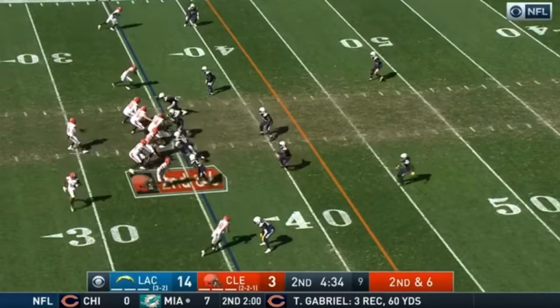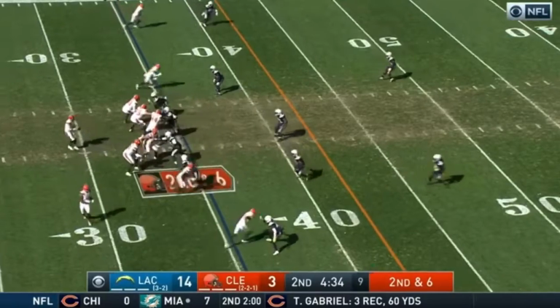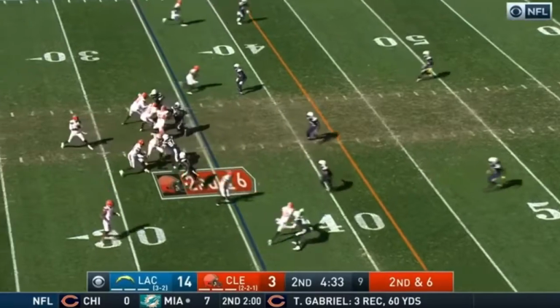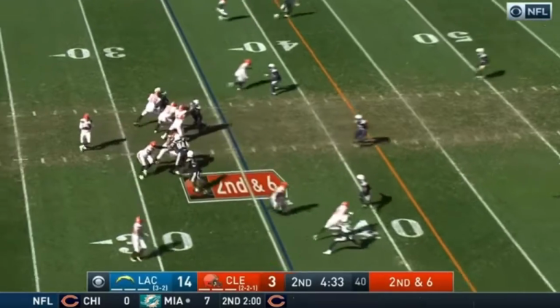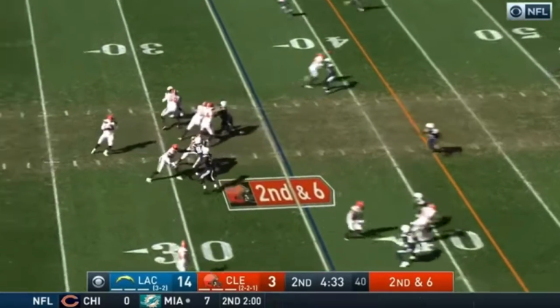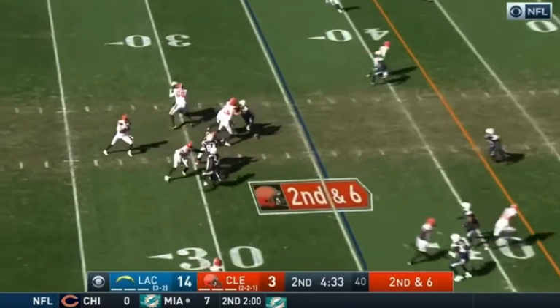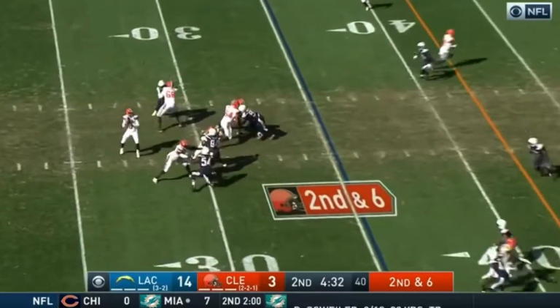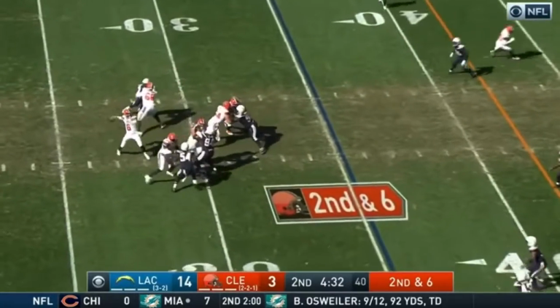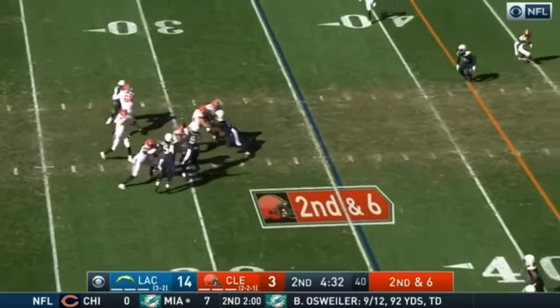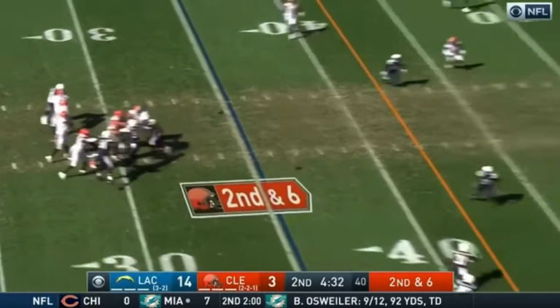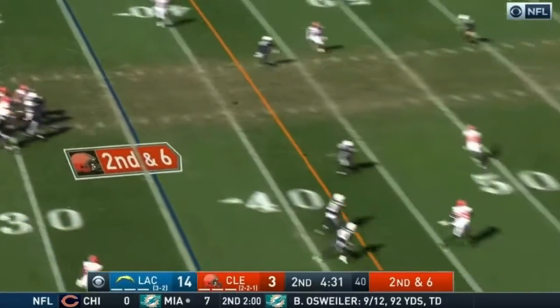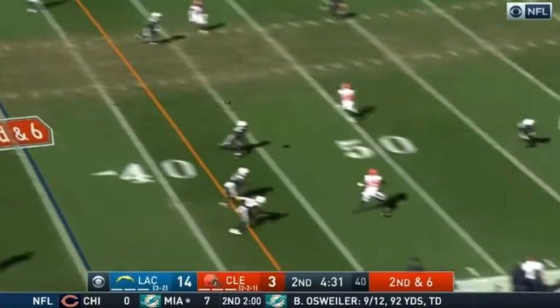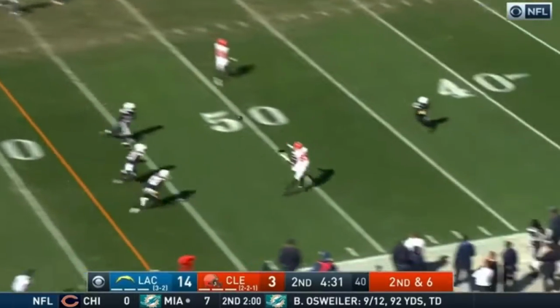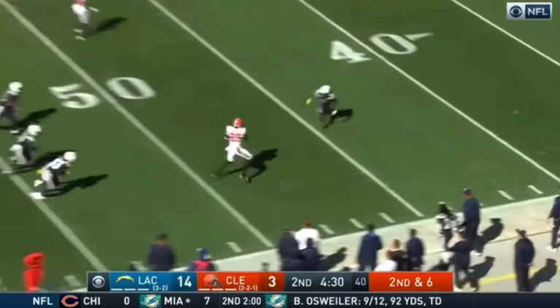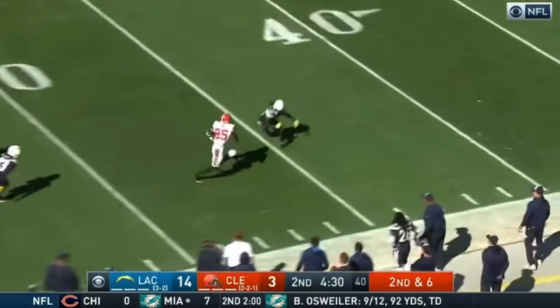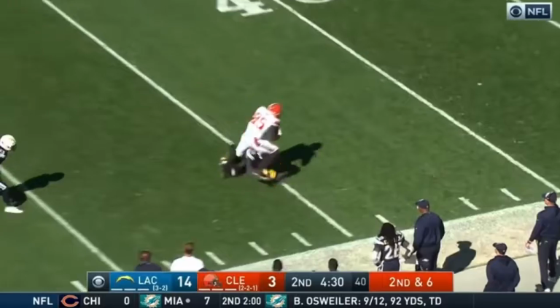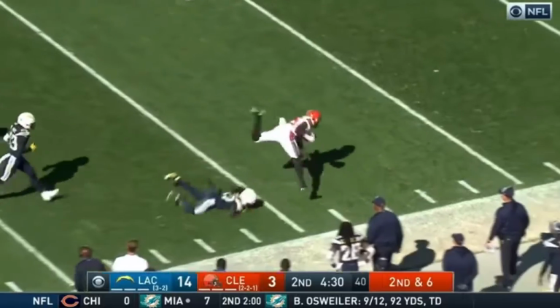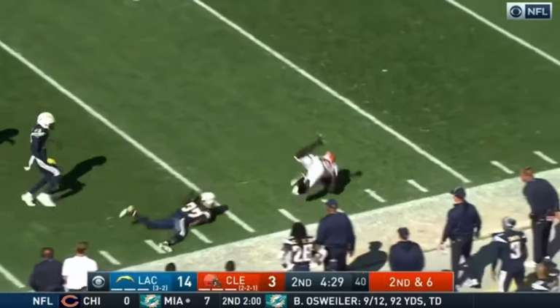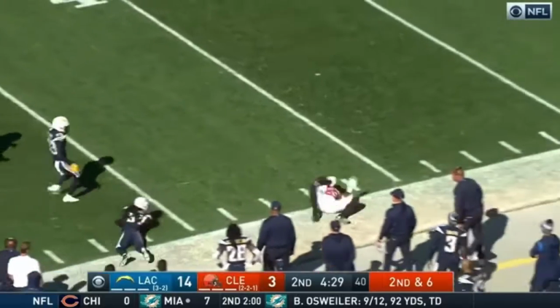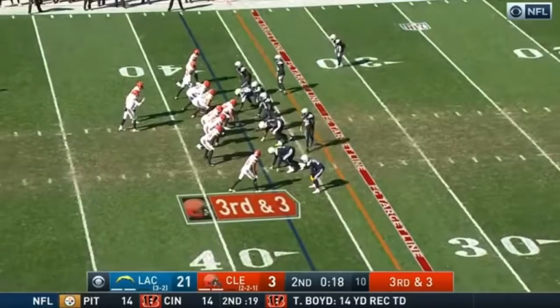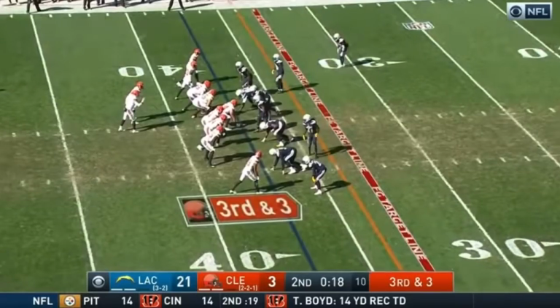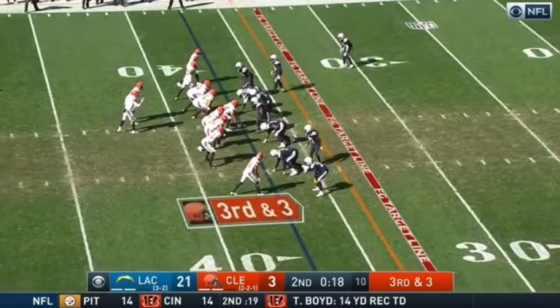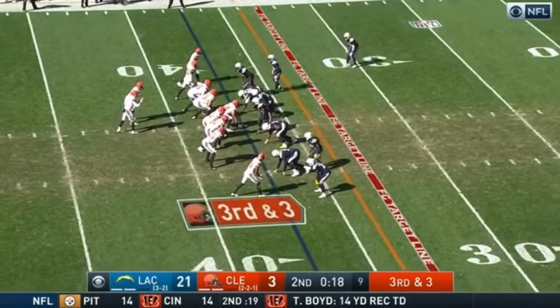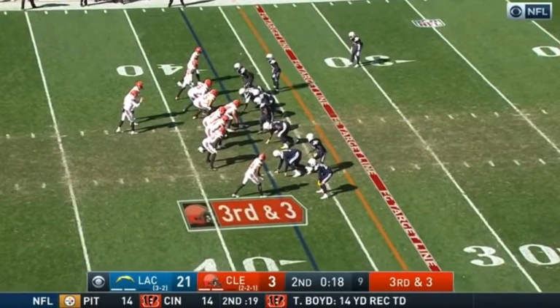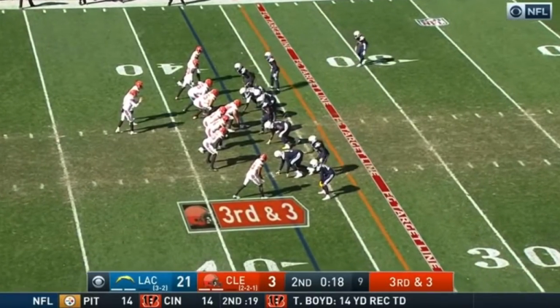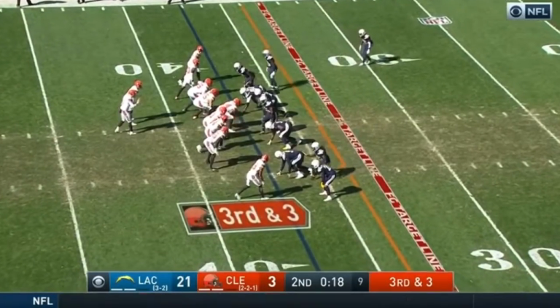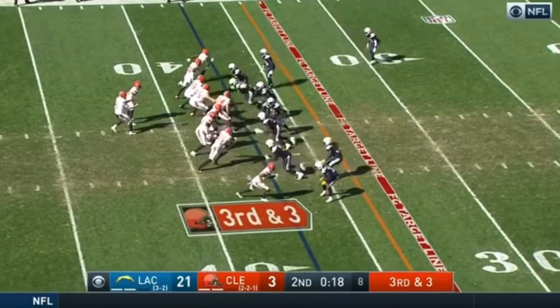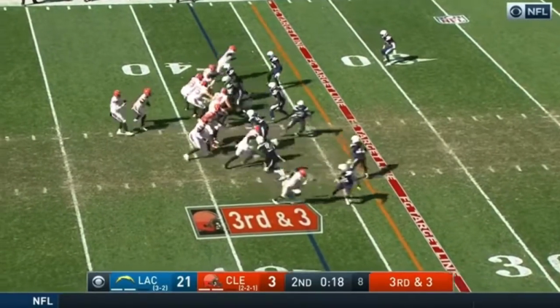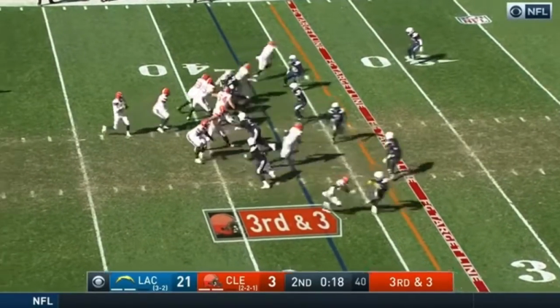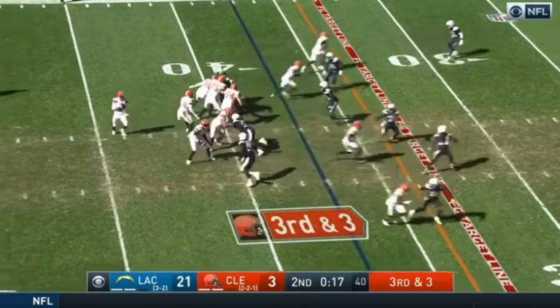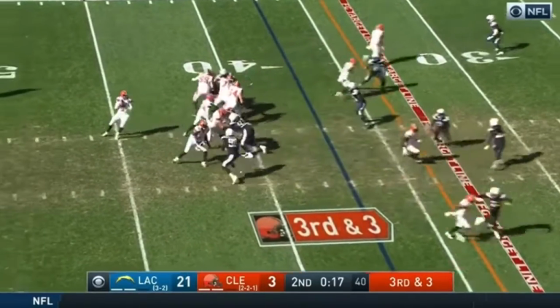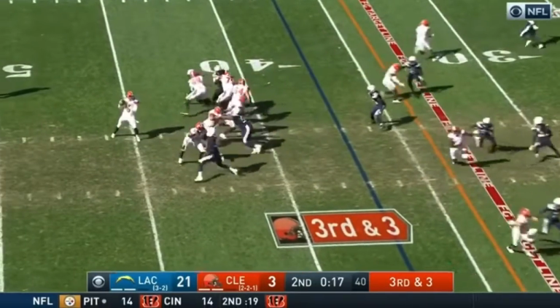Can he overcome some first half adversity here, down 14 to 3? He's mad. That is wide open, outside of Joseph's range here. On third and three.